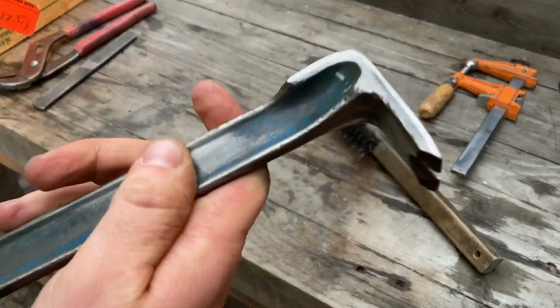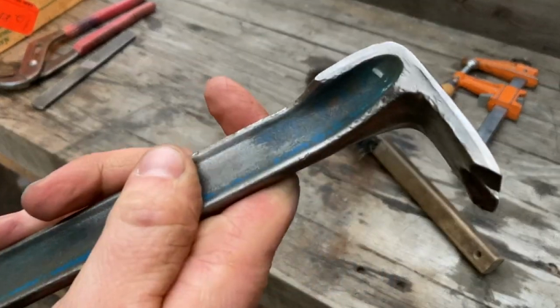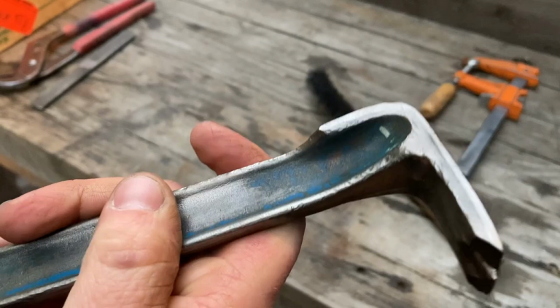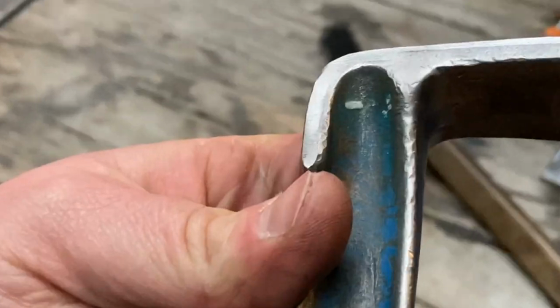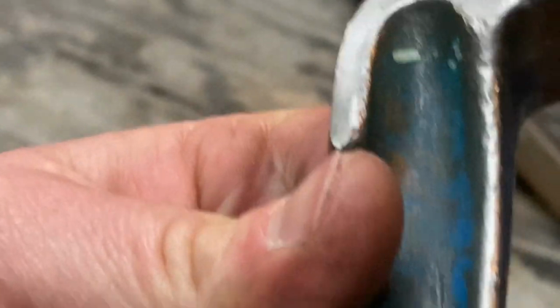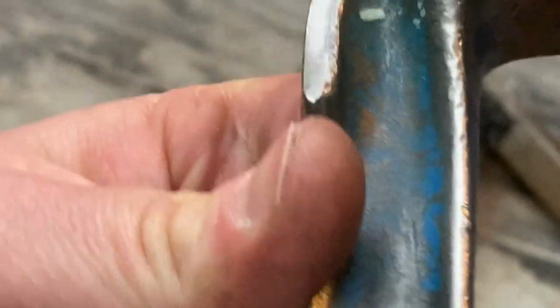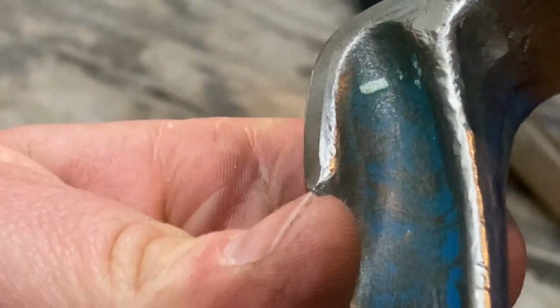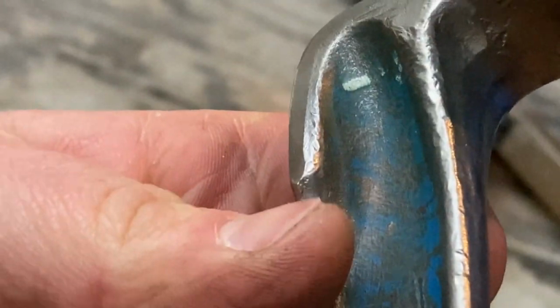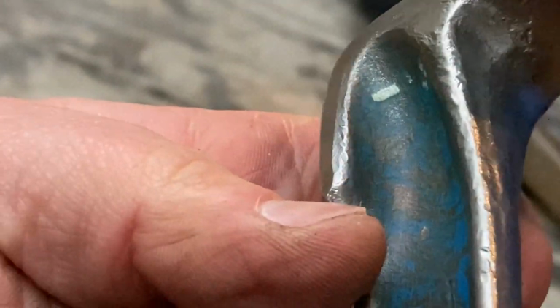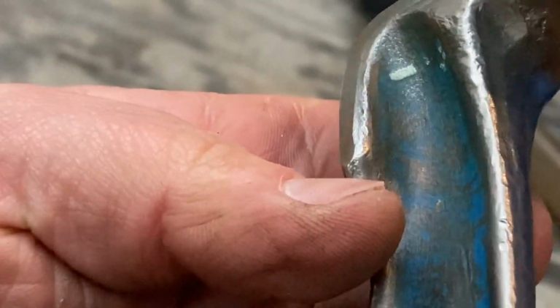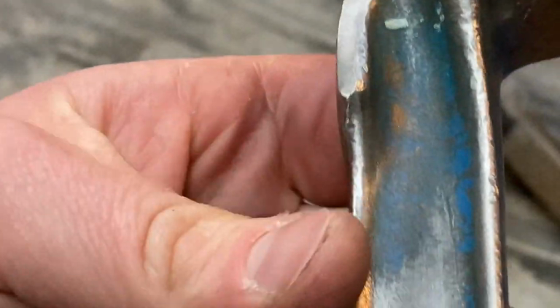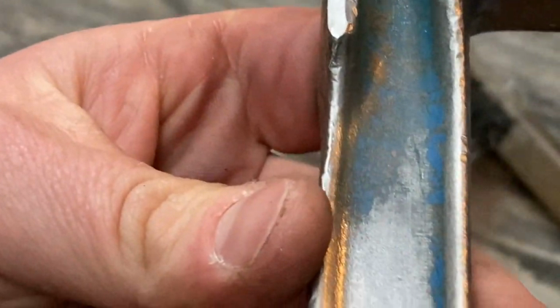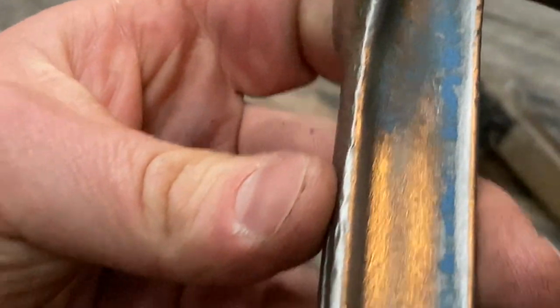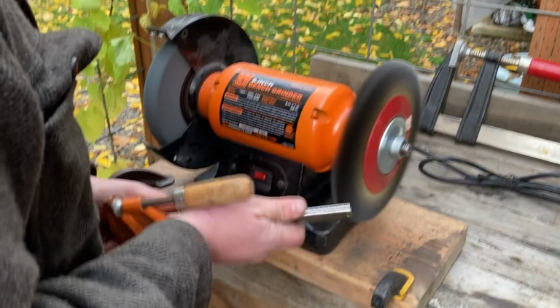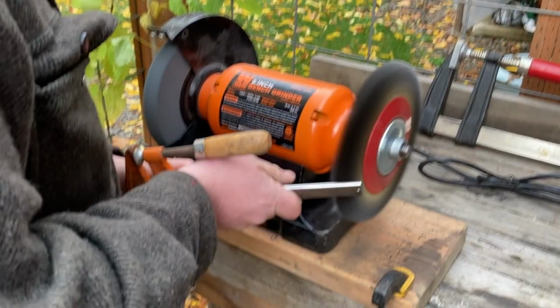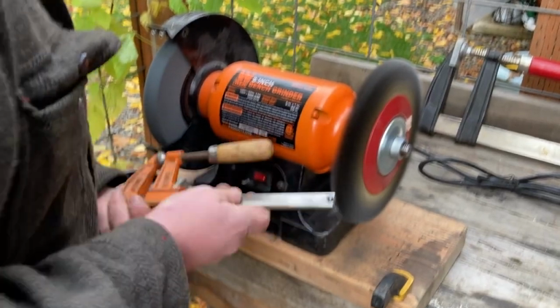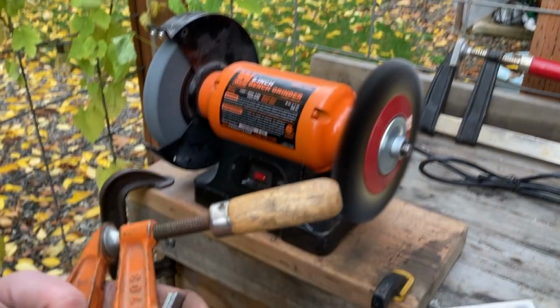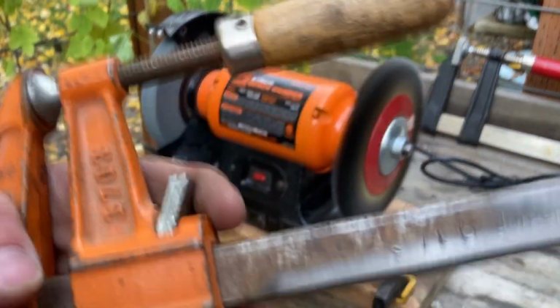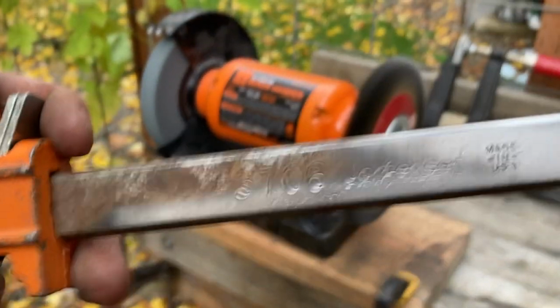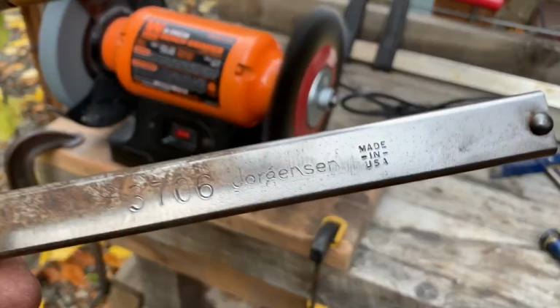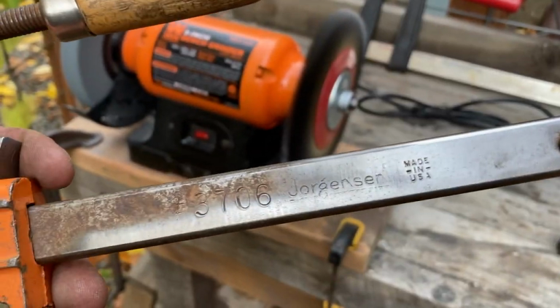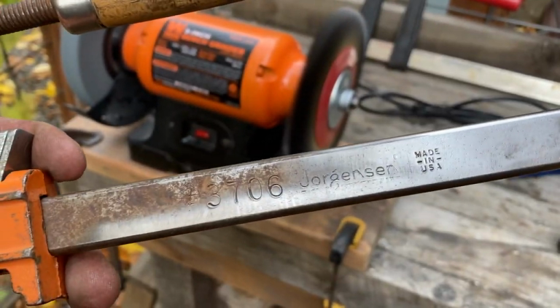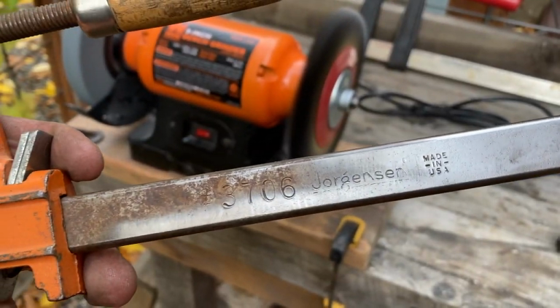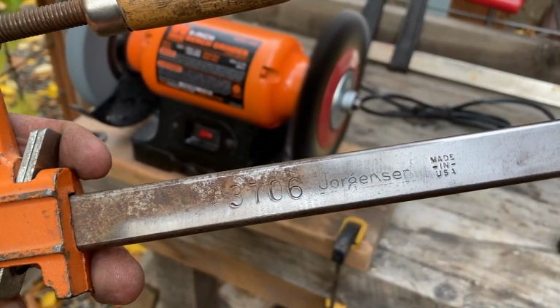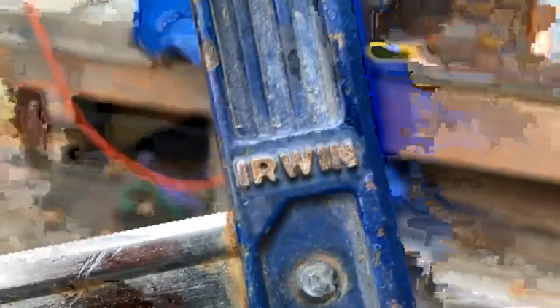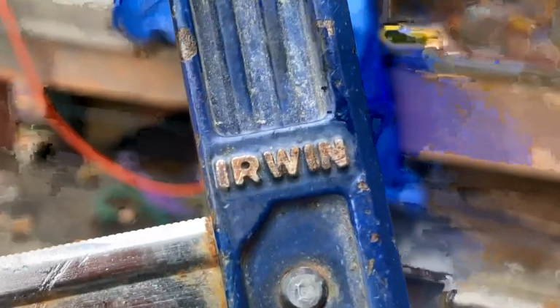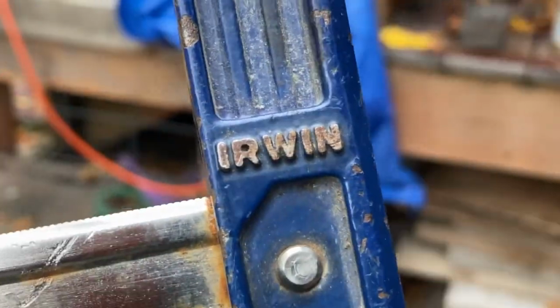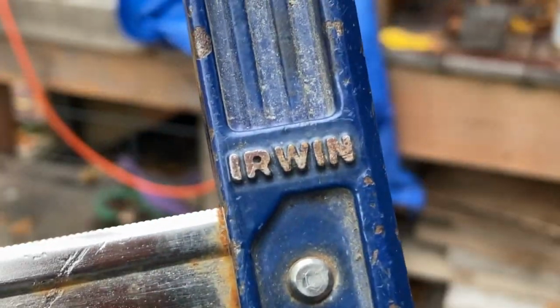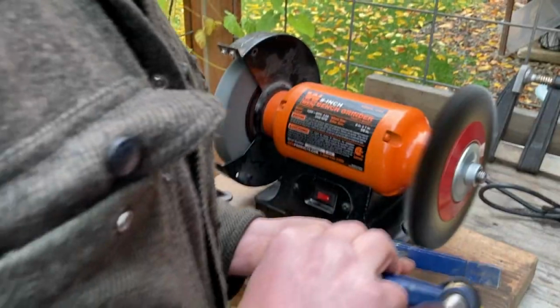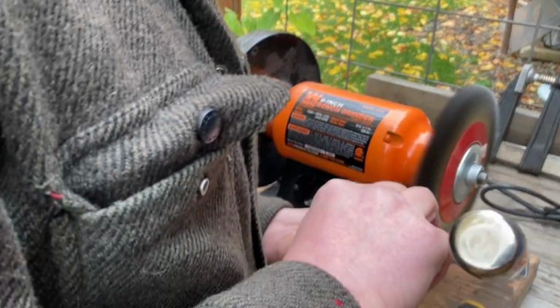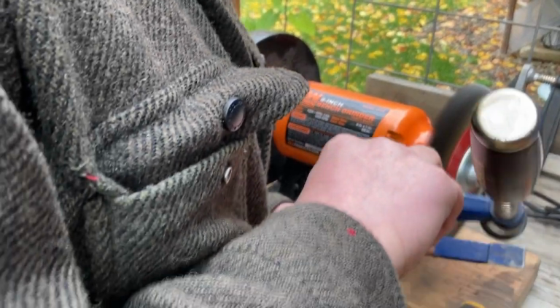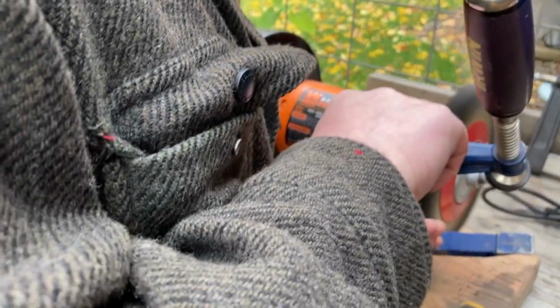It's not perfect but I got rid of most of the rust and it's going to be used for work anyway. This clamp cleaned up really well — you can read the Jorgensen and 'Made in USA' stamping. I'm just going to clean up a little rust on this Irwin as well.